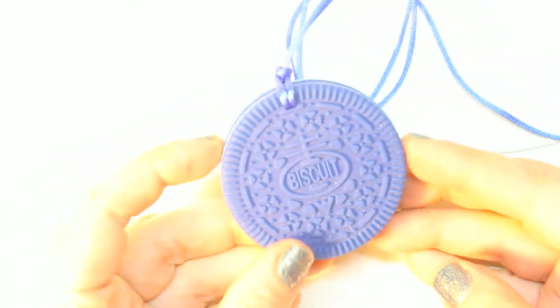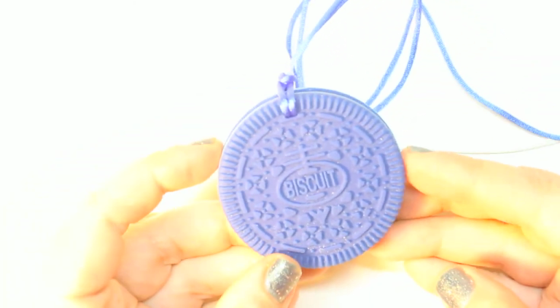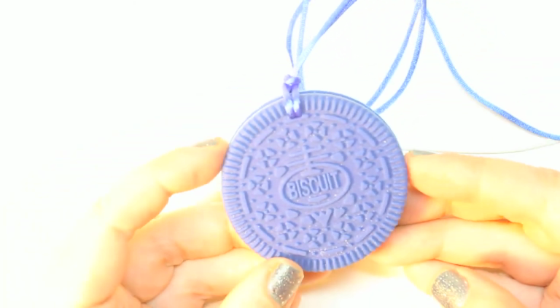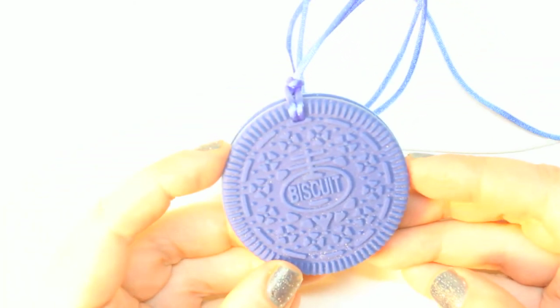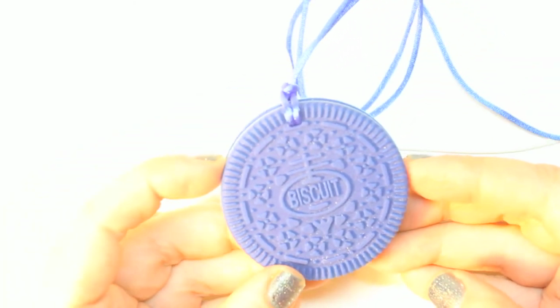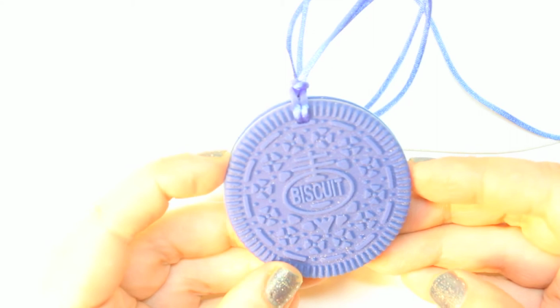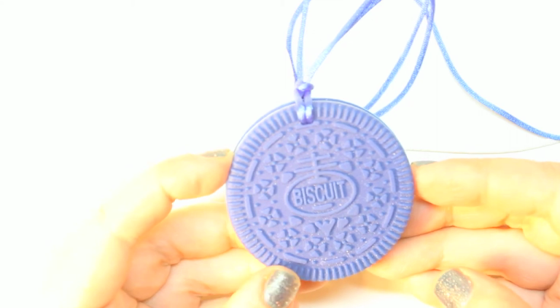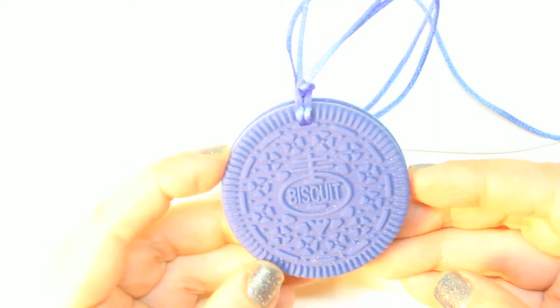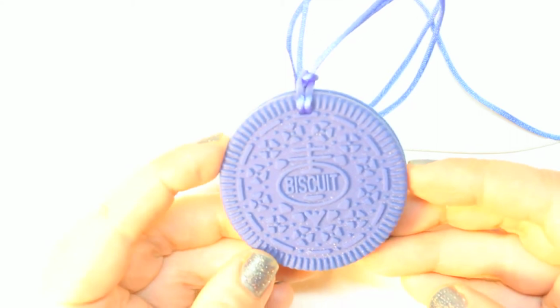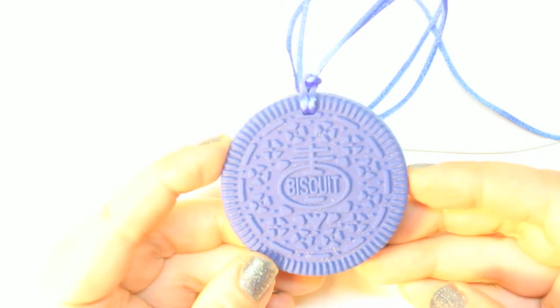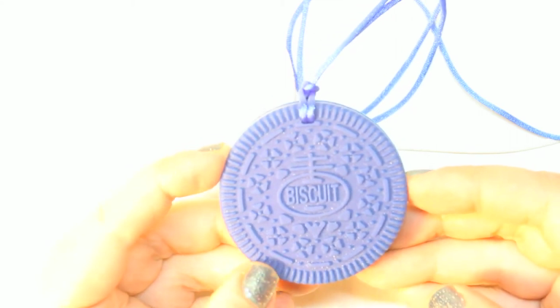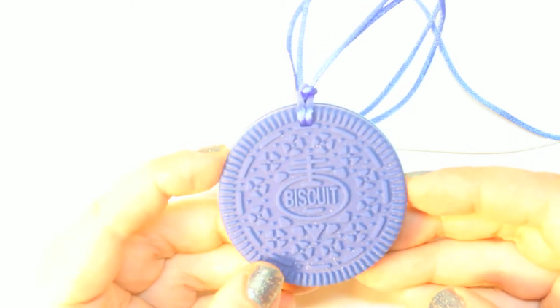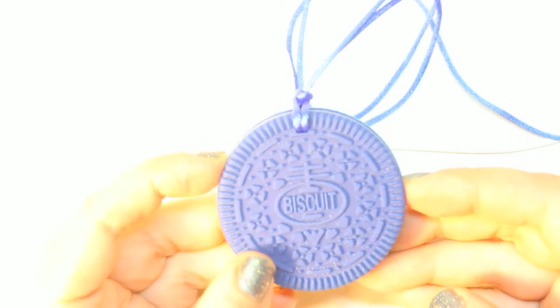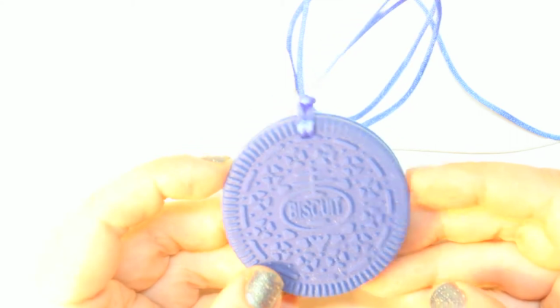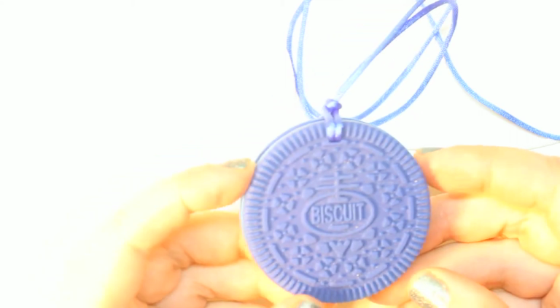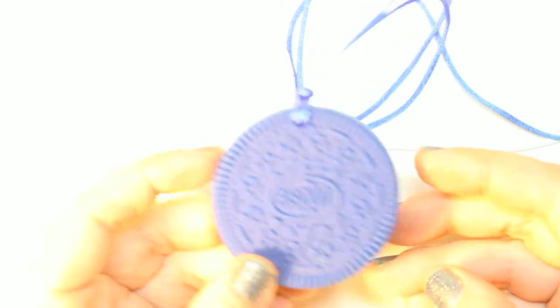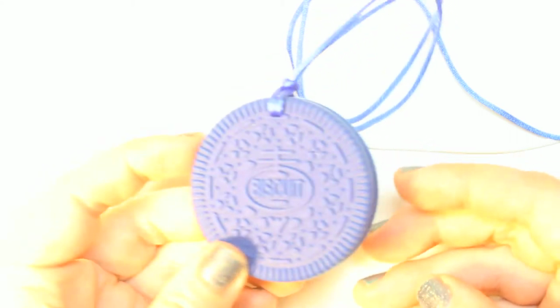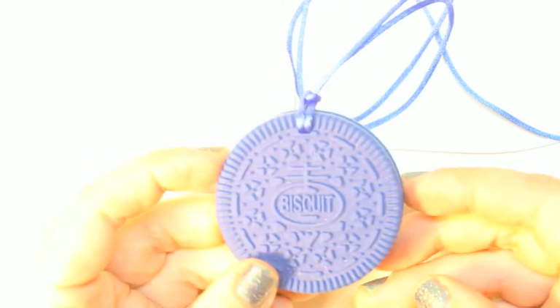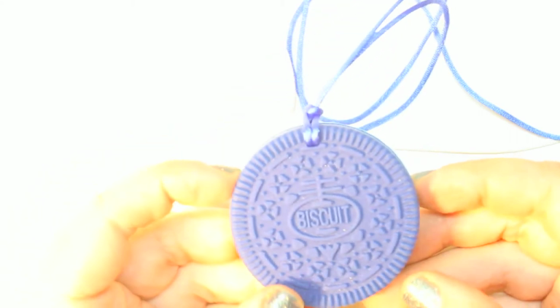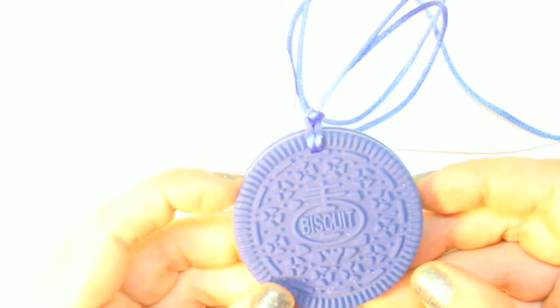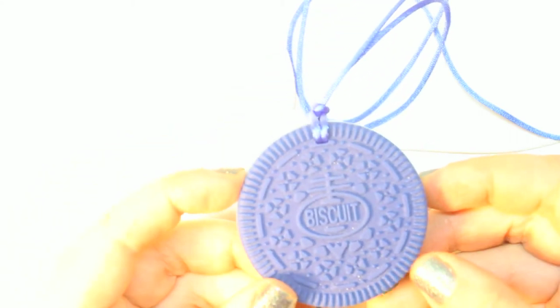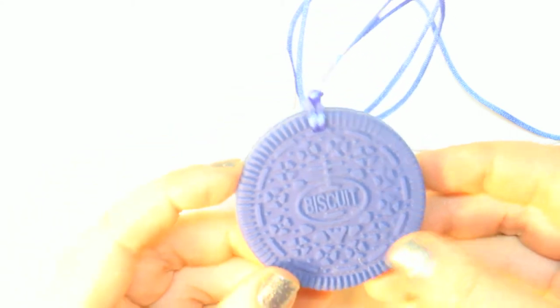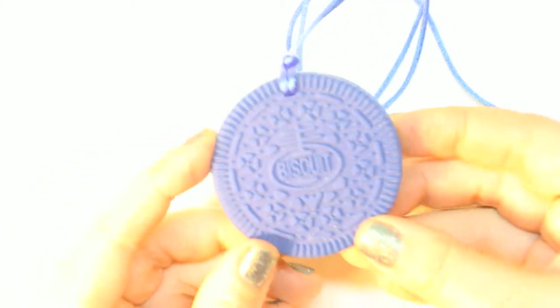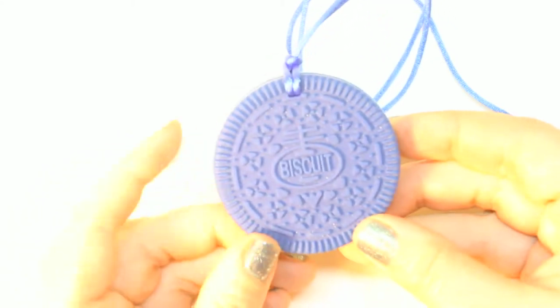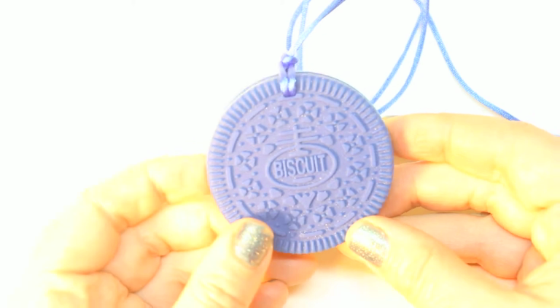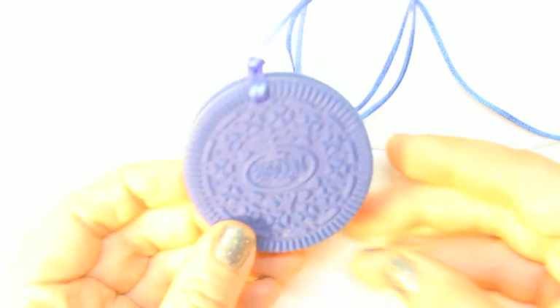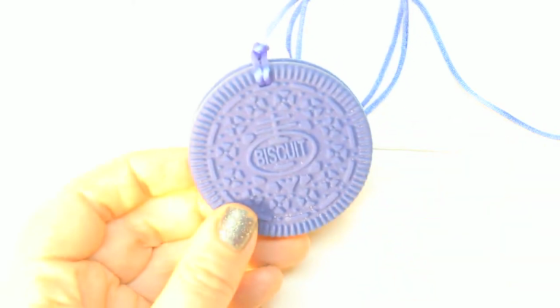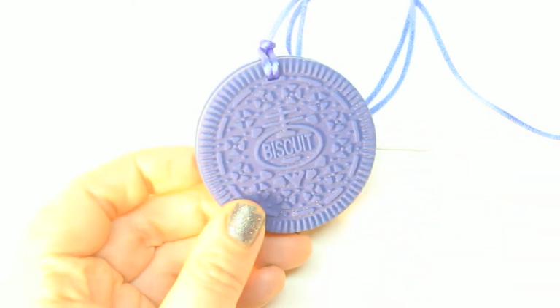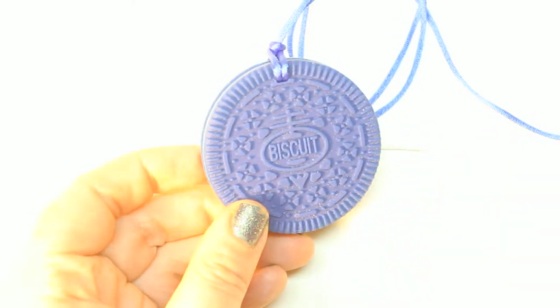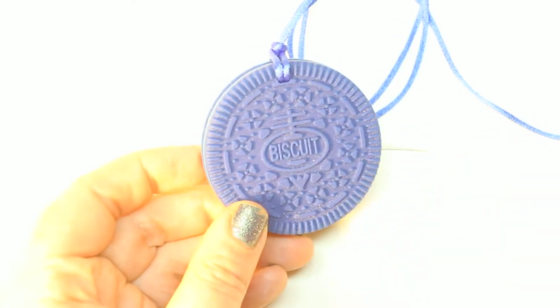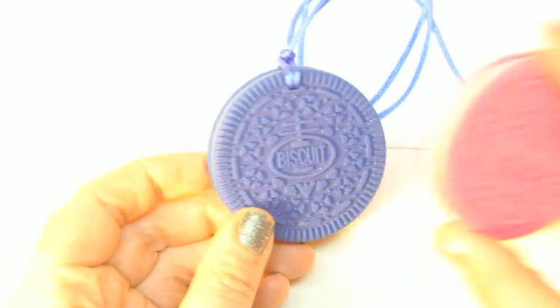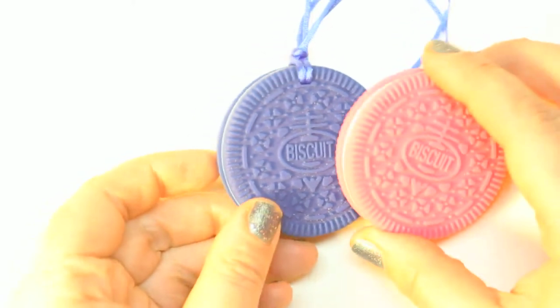When they first arrived and I opened the package, my nephew was over and he just grabbed one of the cookies and started teething. So these are definitely a great thing to have.